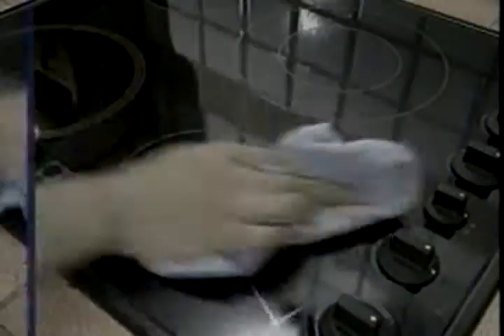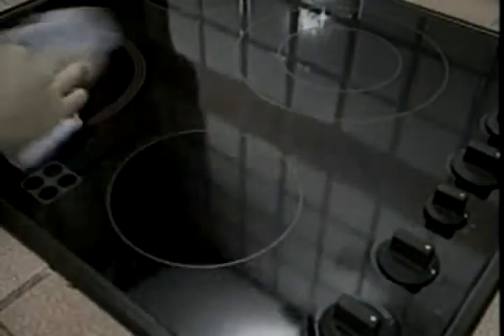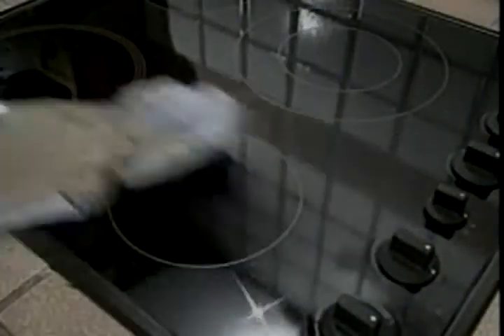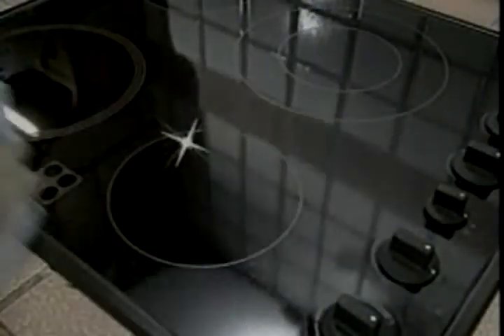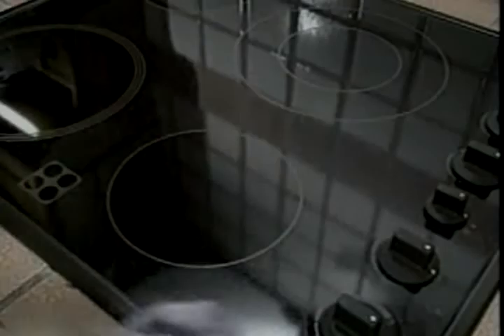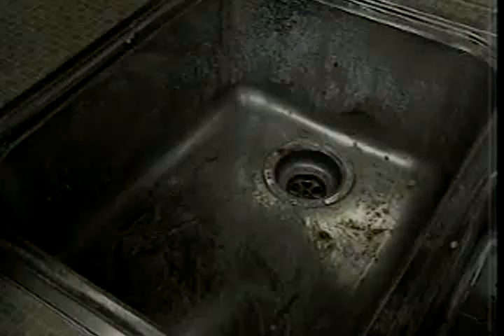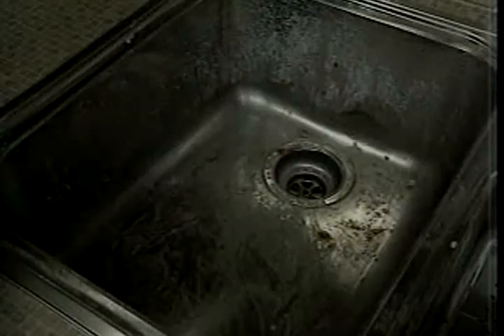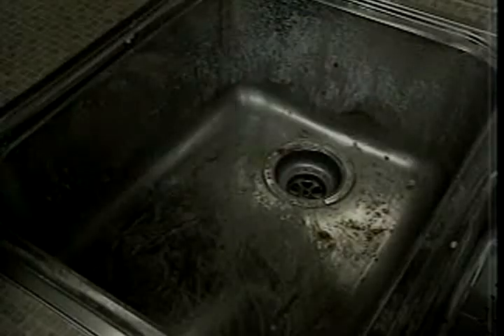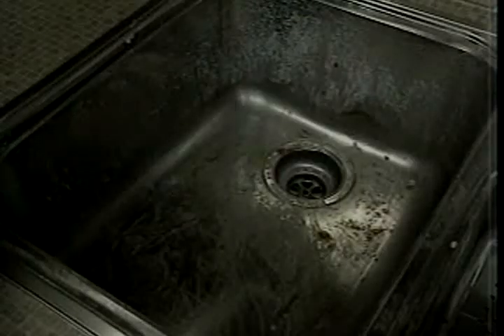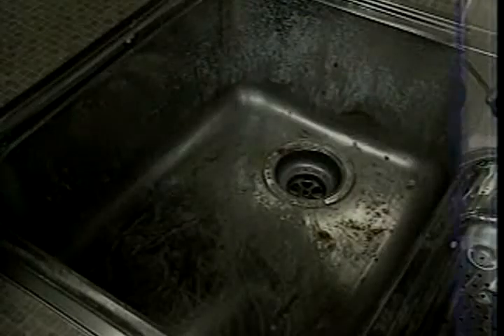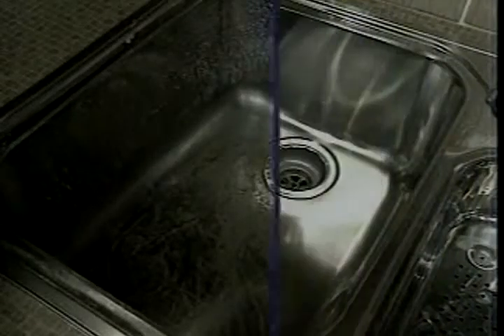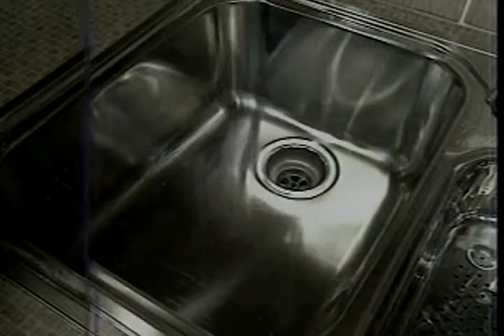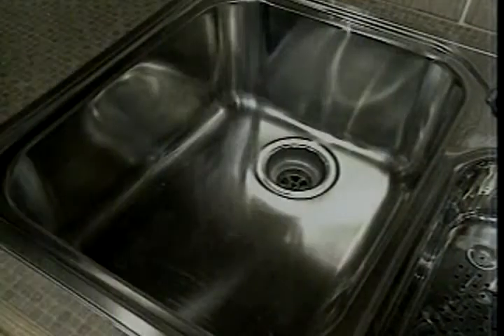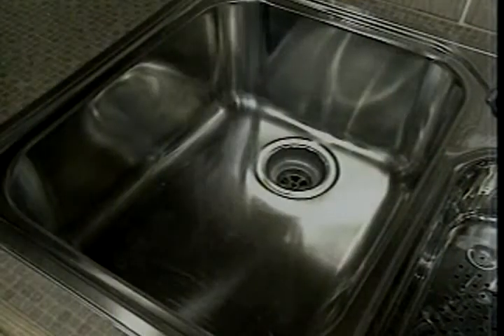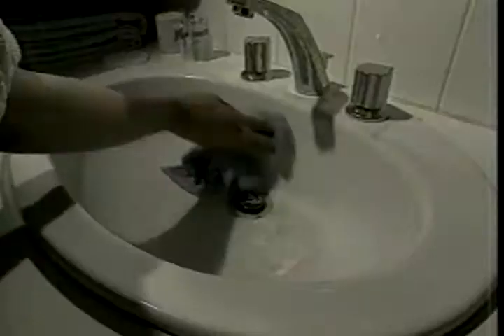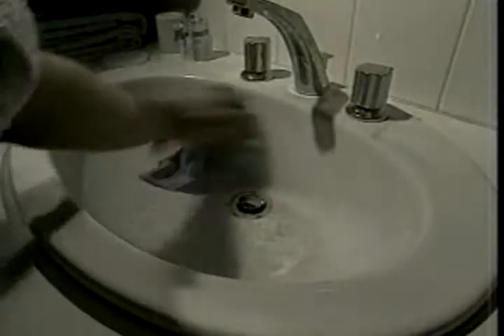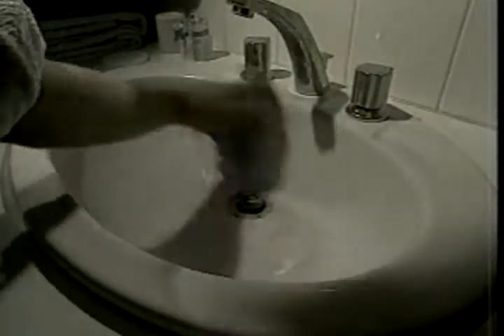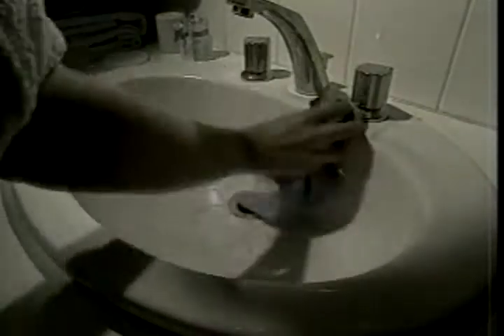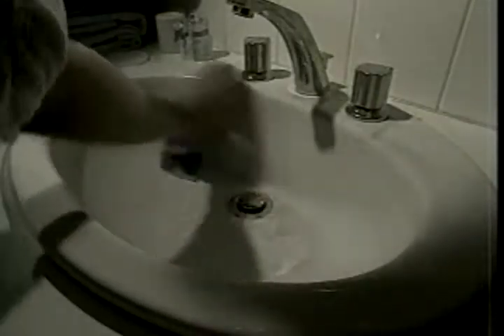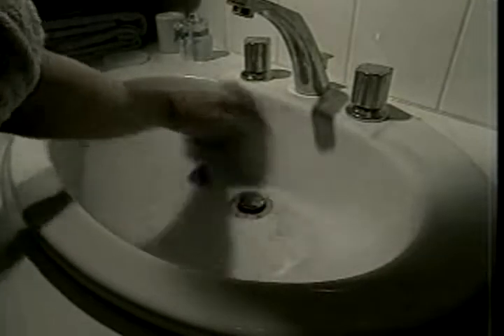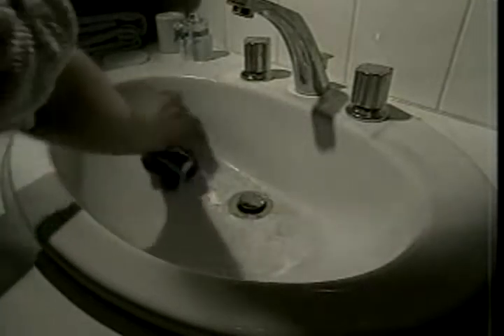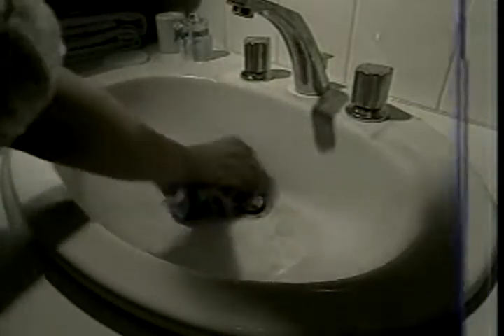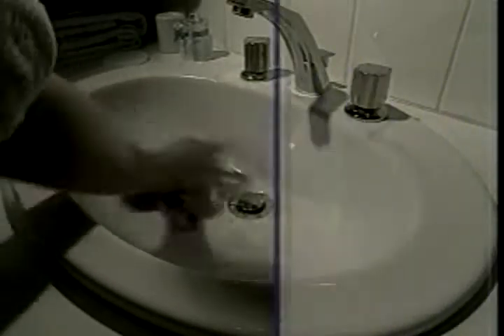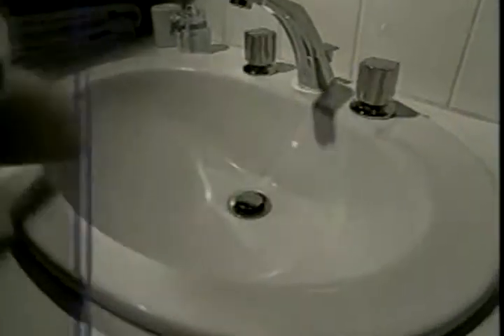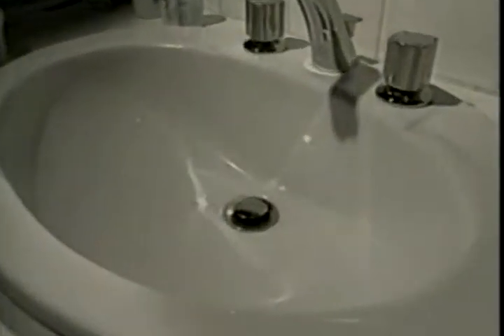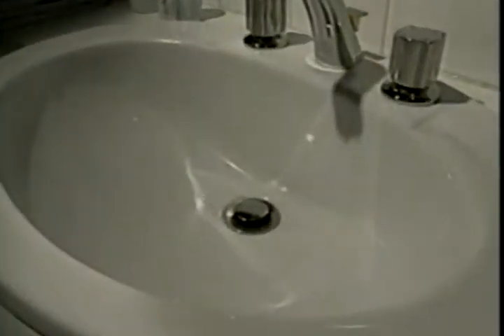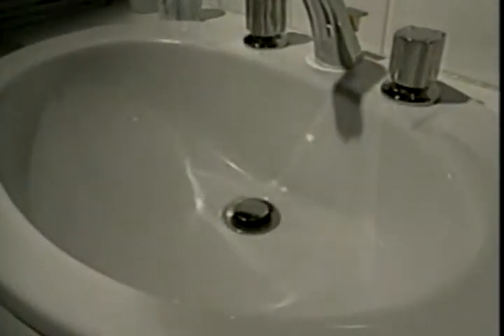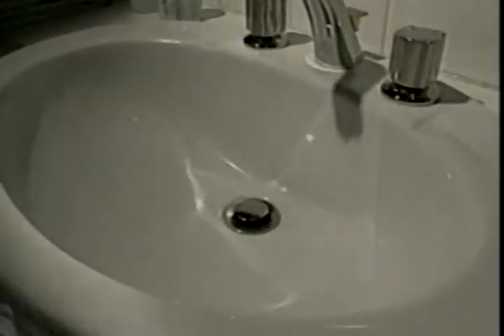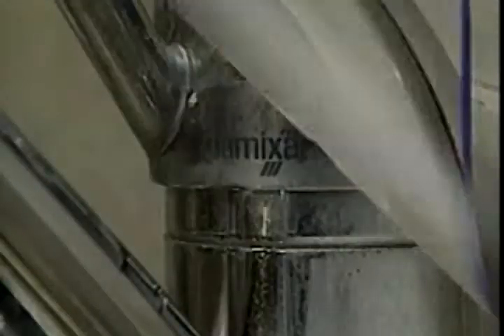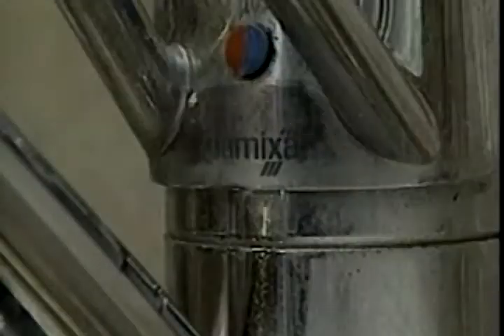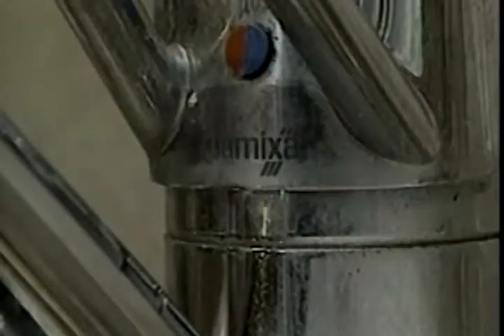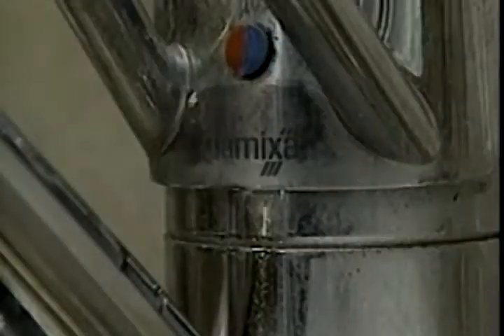JML Spotless is brilliant for sinks, stainless steel, enamel or porcelain. And Spotless makes chrome taps shine like new, with the power to remove marks that you thought were permanent.